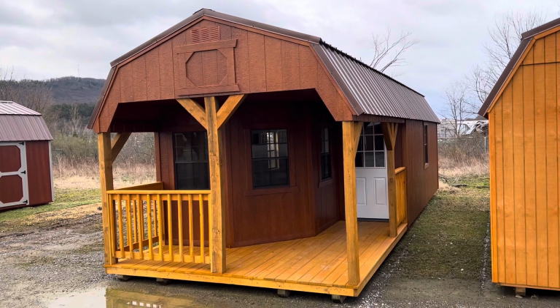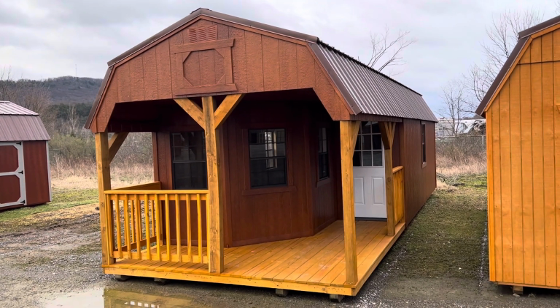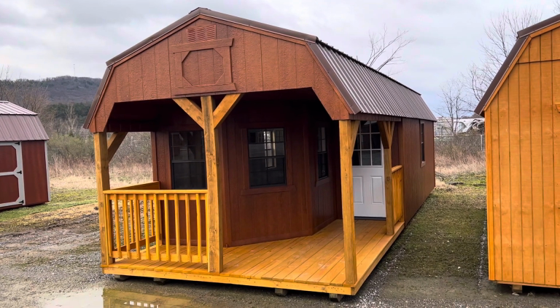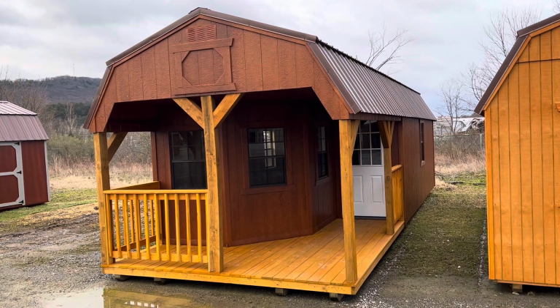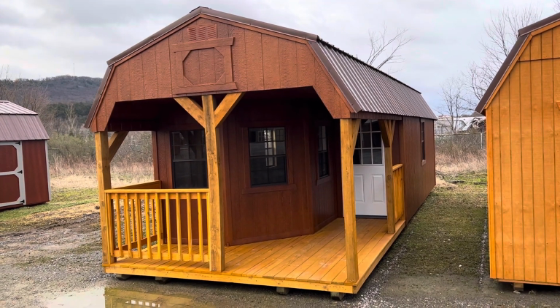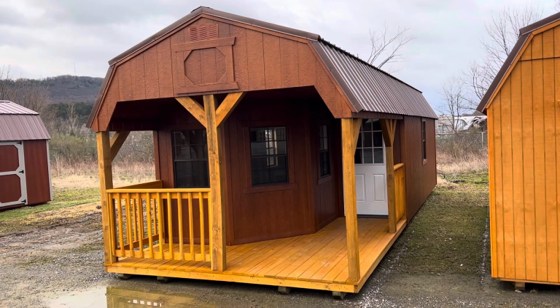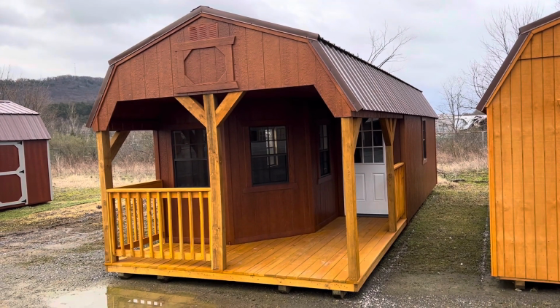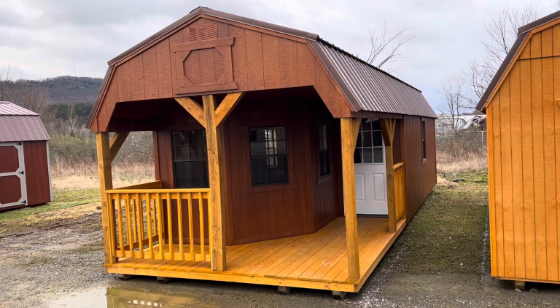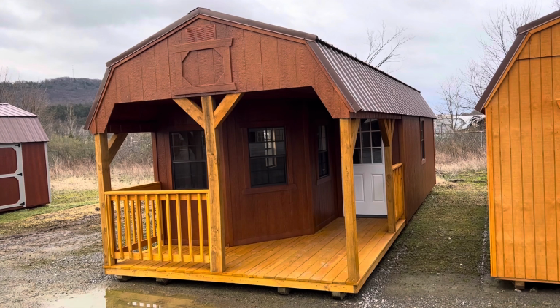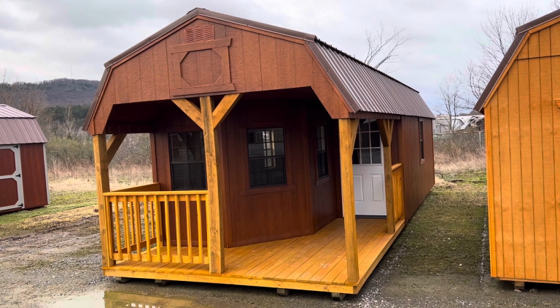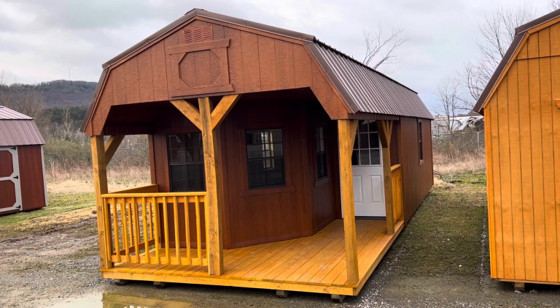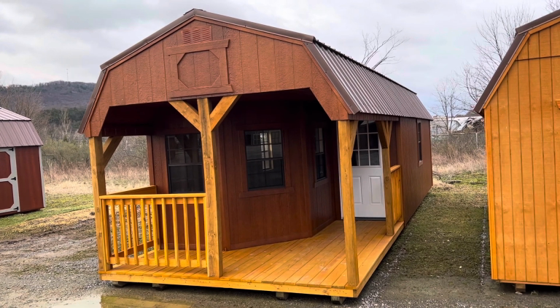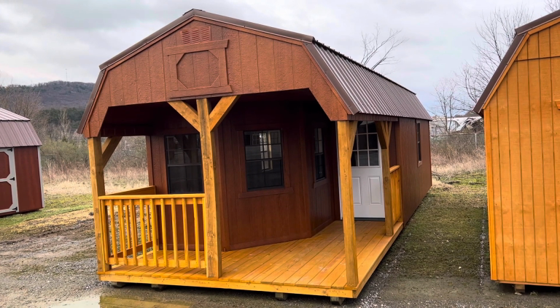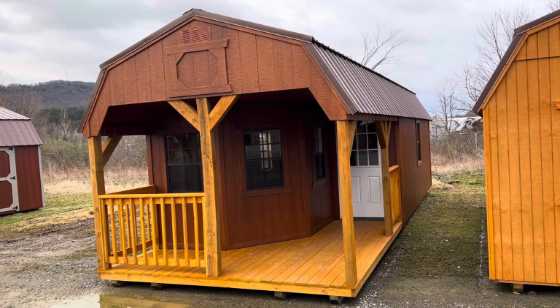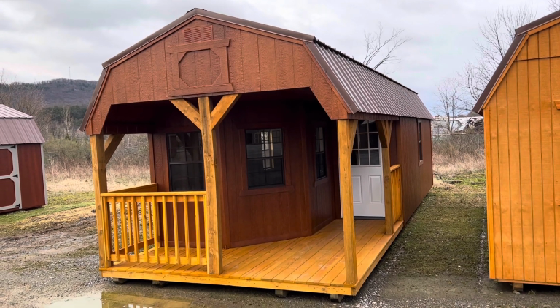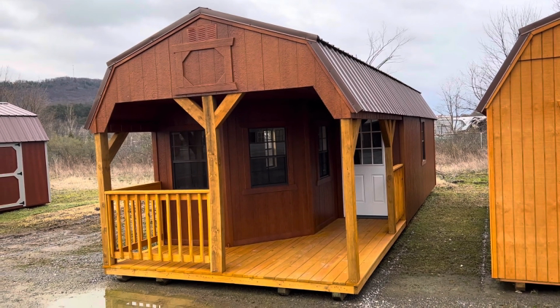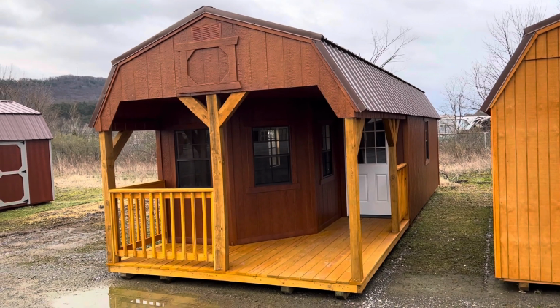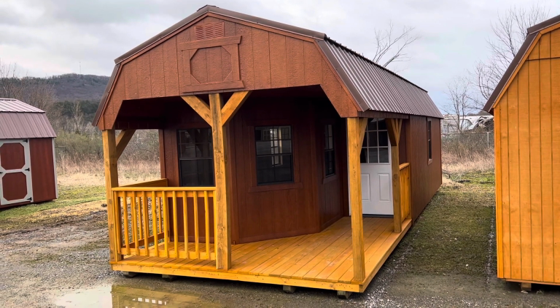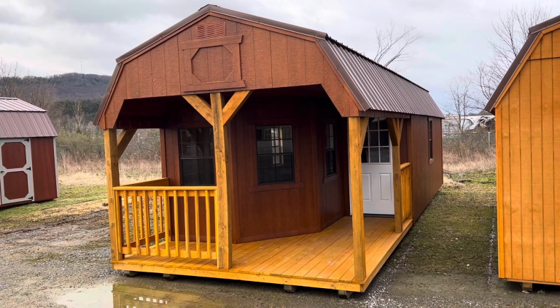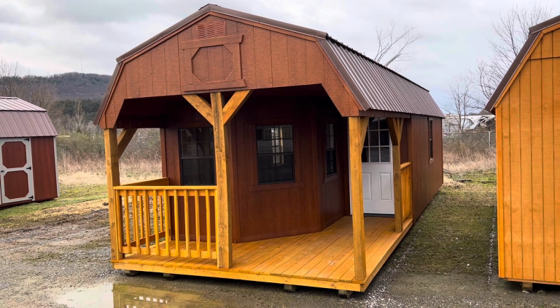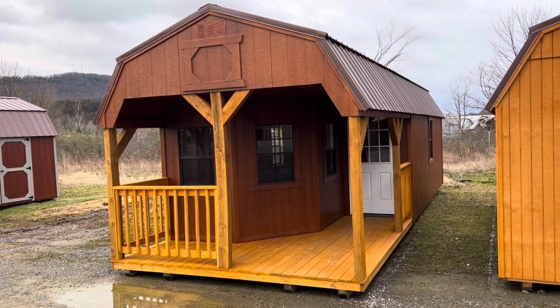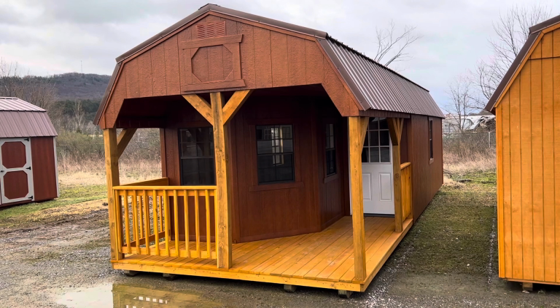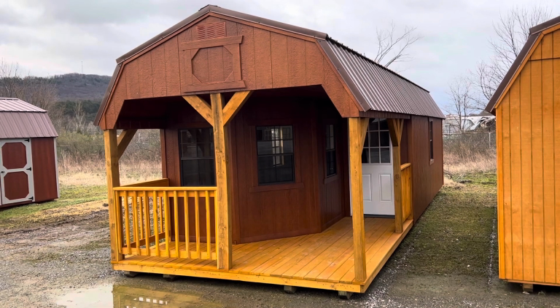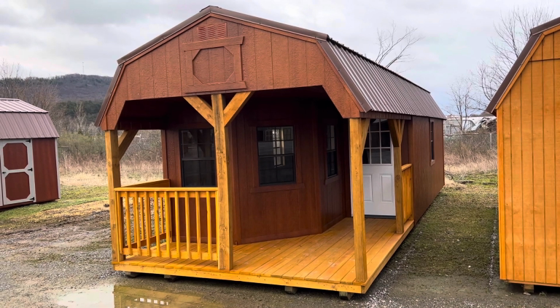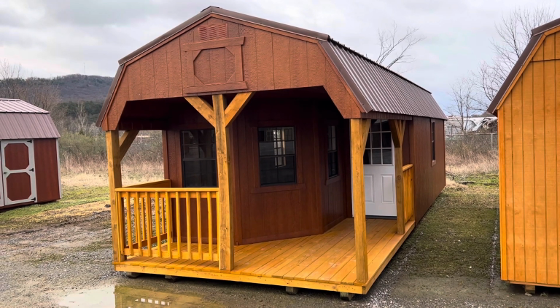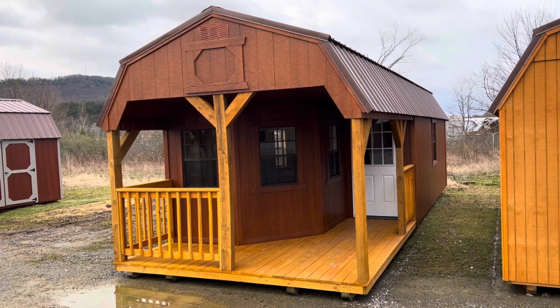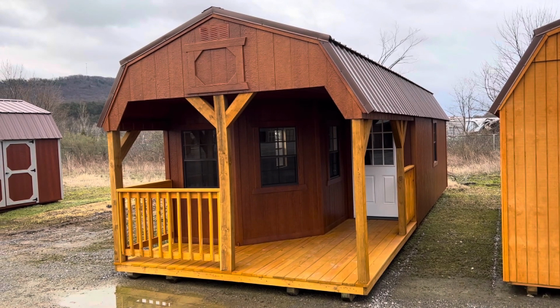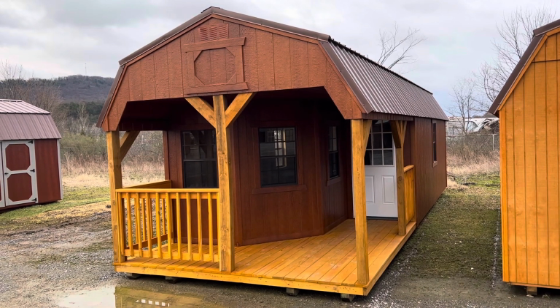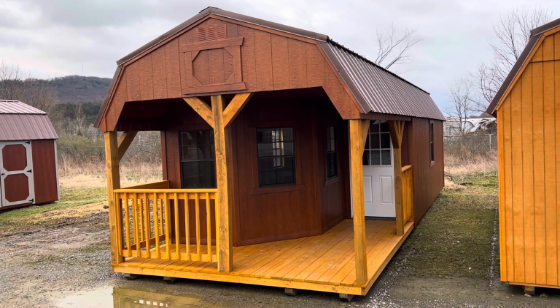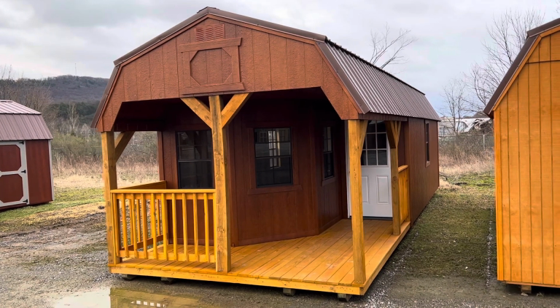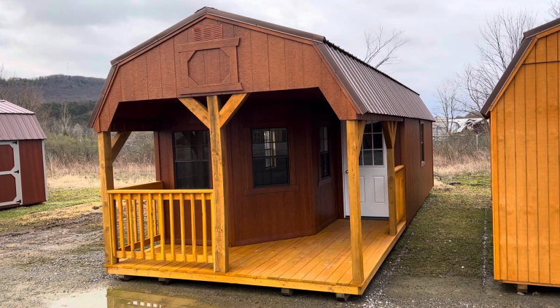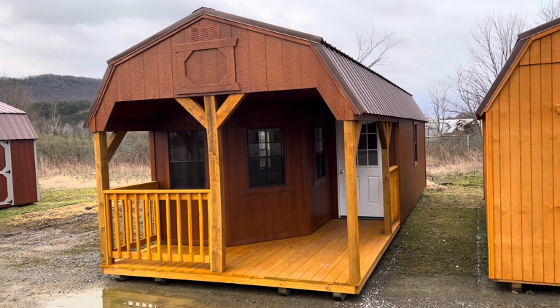This is a multi-use cabin. Obviously the first purpose would be using it as a cabin put up in the woods for hunting season or for recreational use to get away for a weekend.